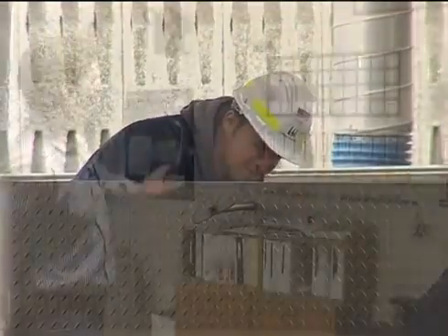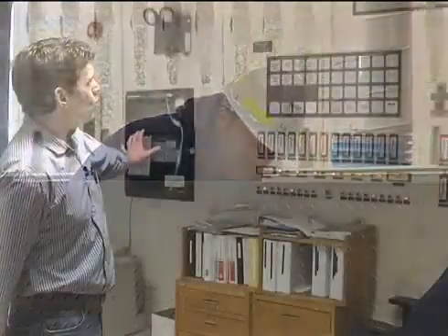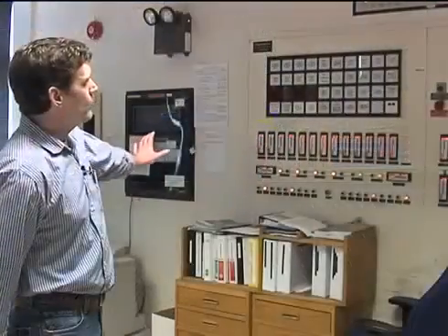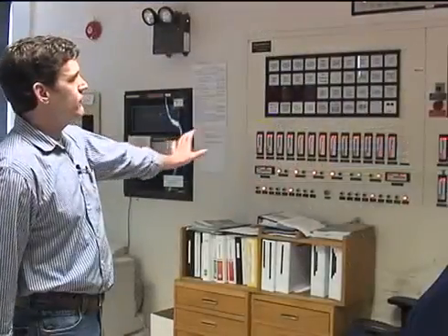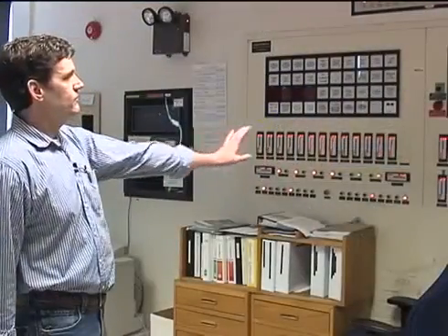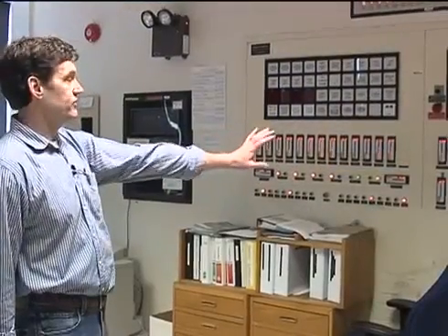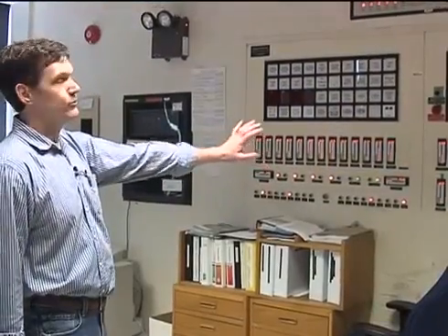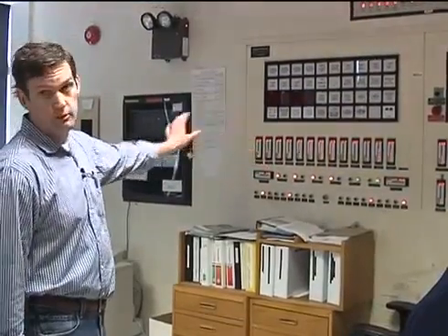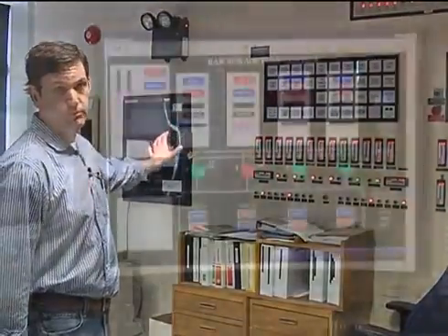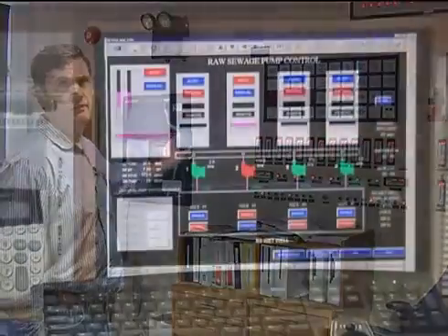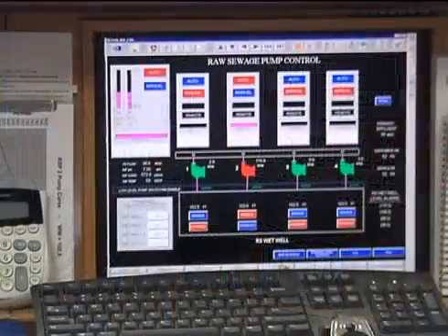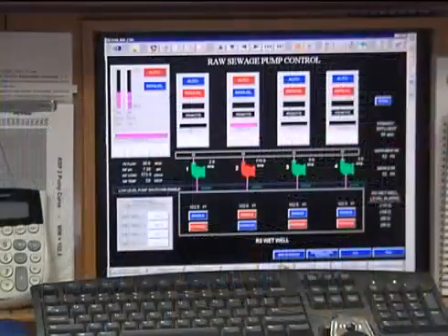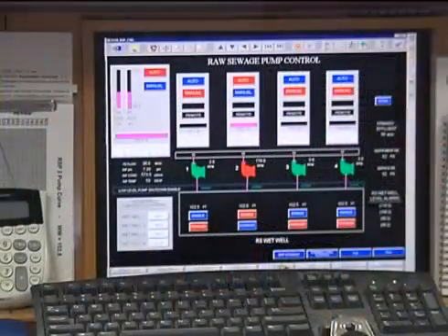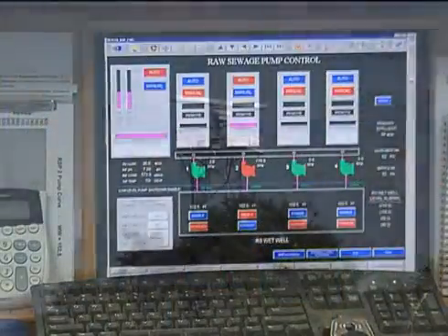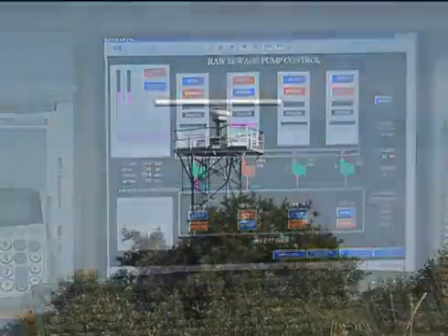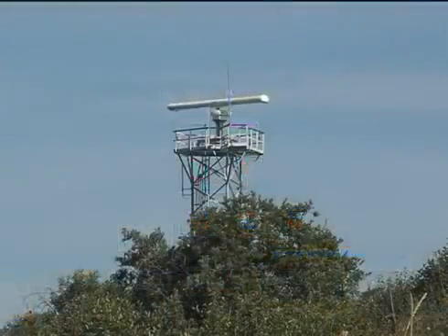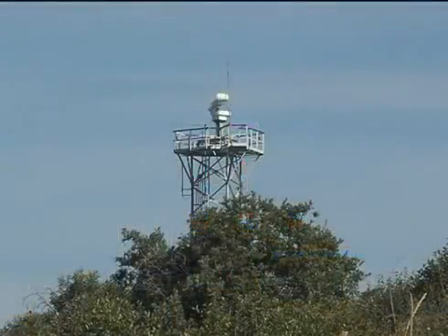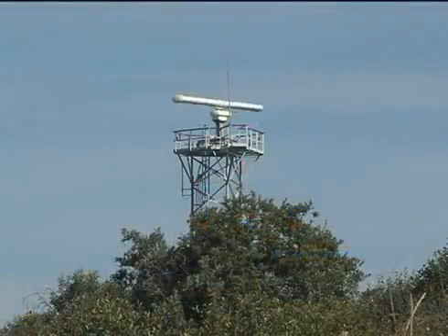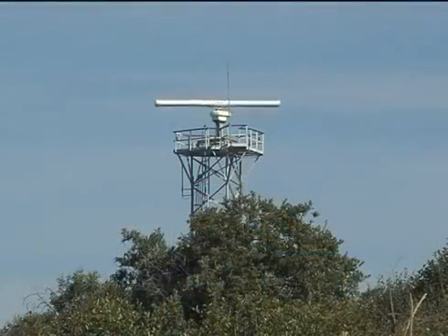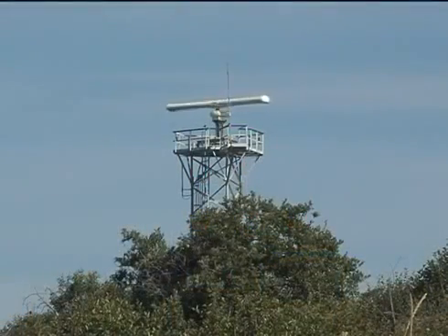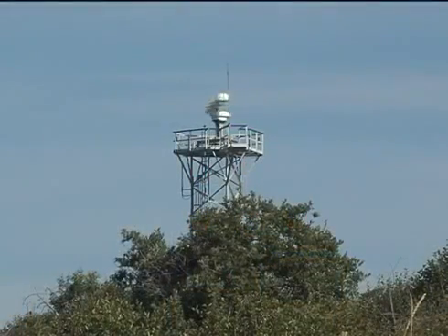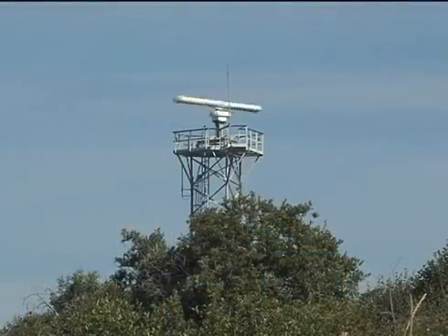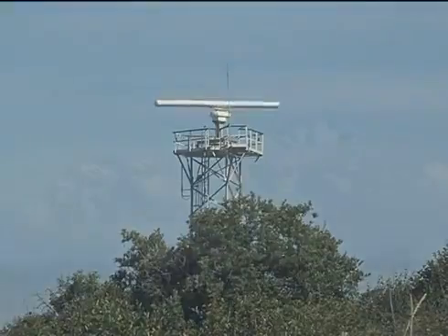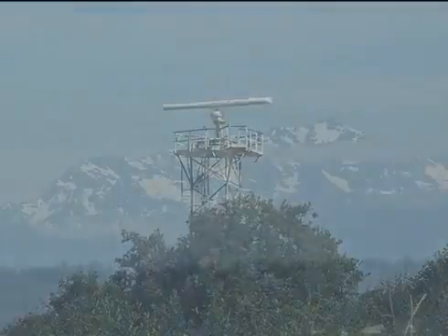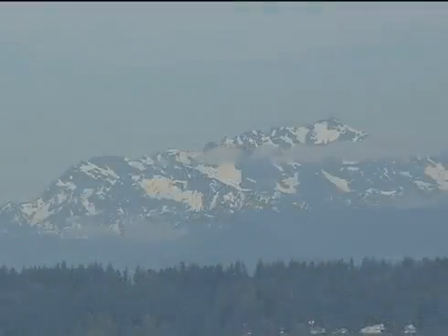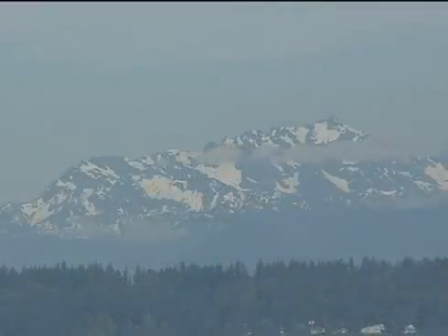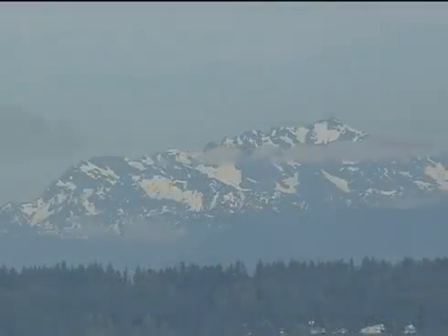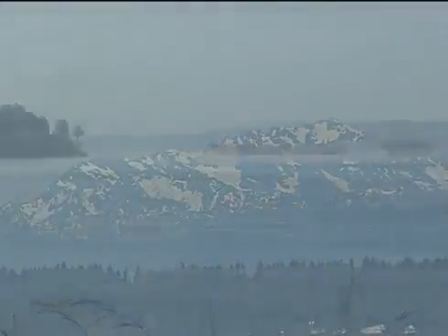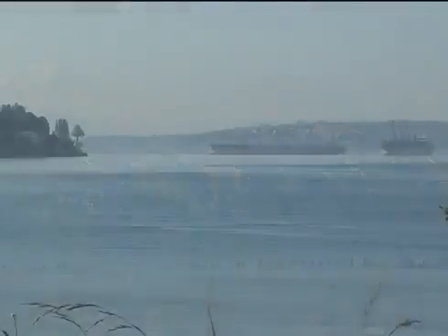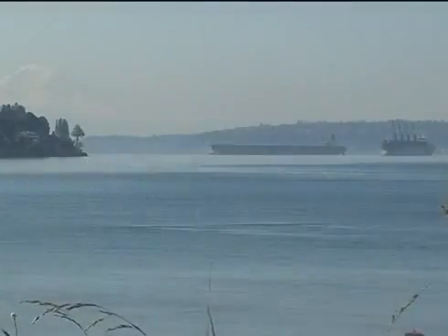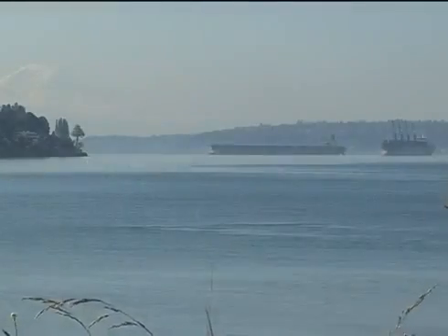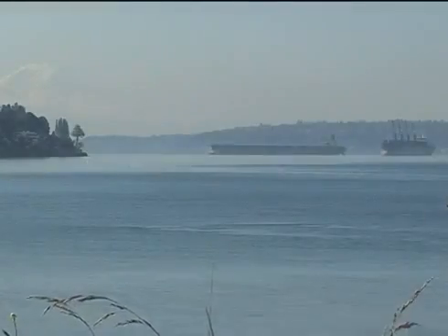The main control room monitors plant operations. Main control also monitors external activities that may affect plant operations, including storms, power outages, and tides.